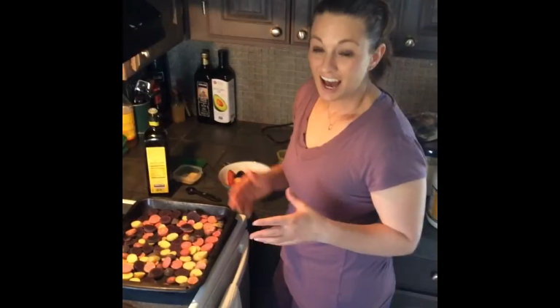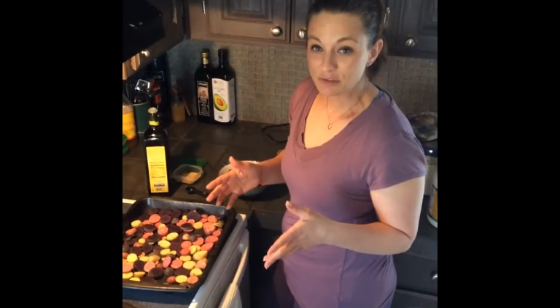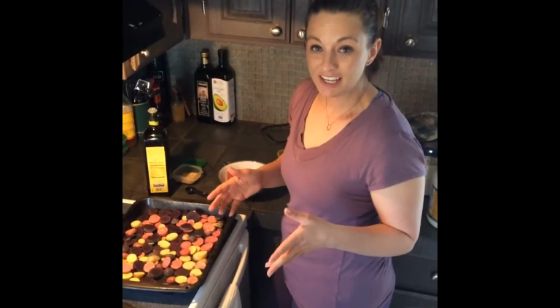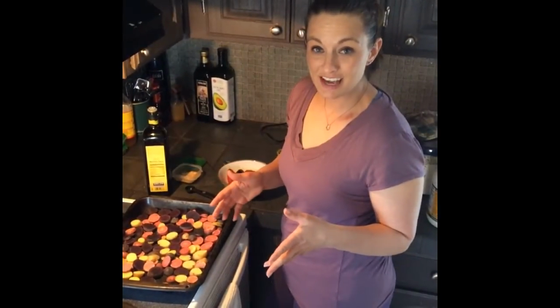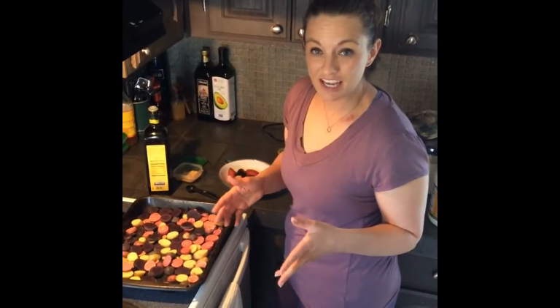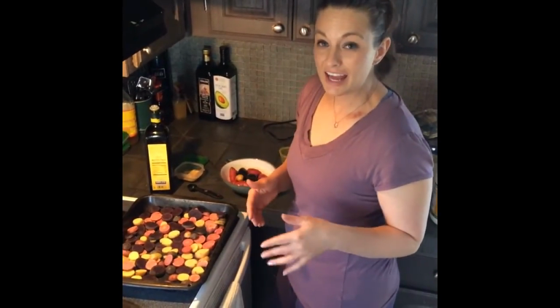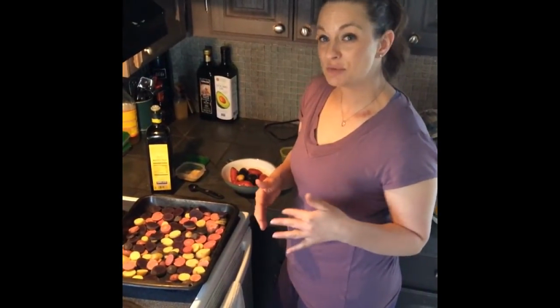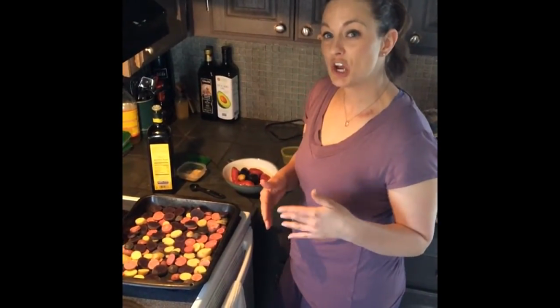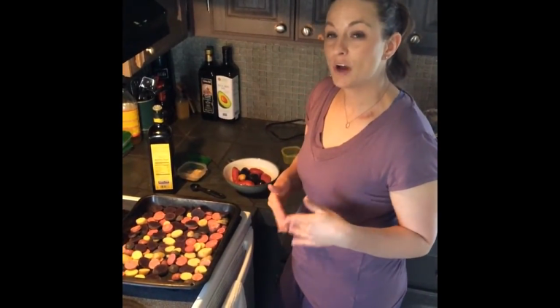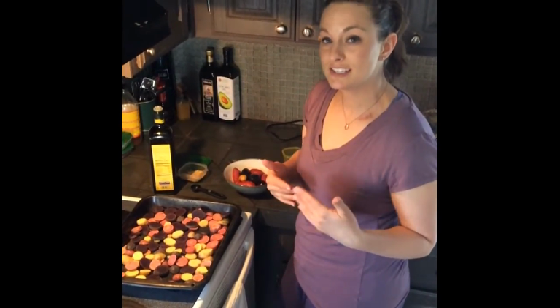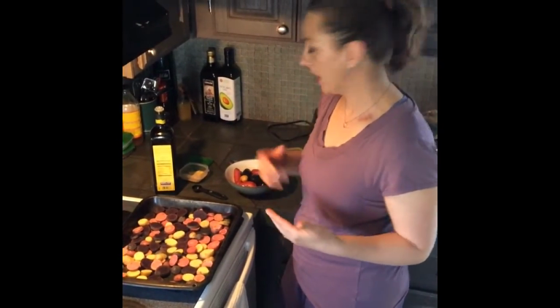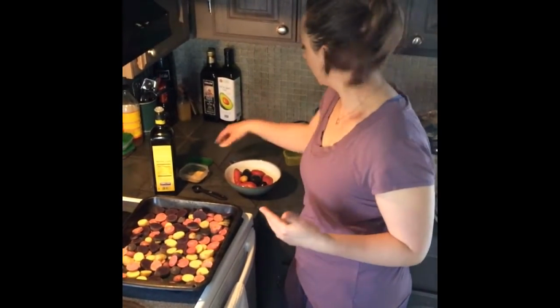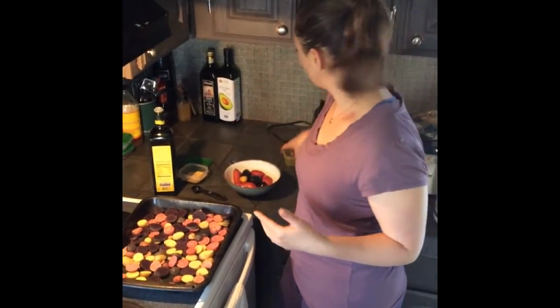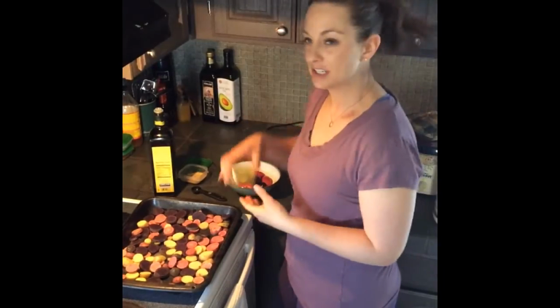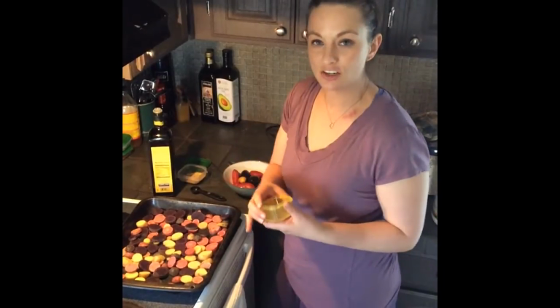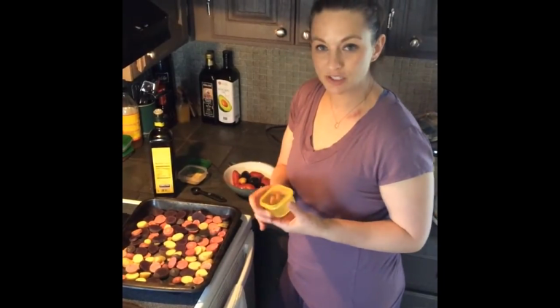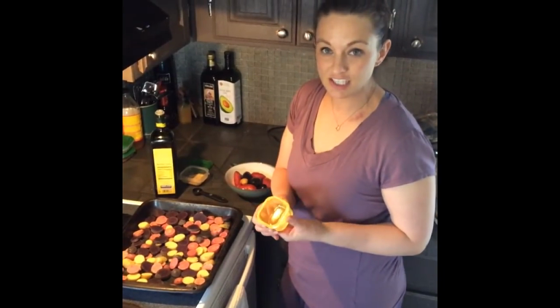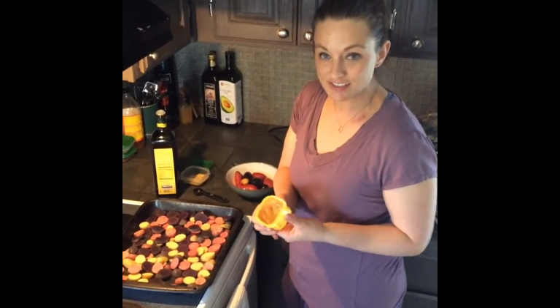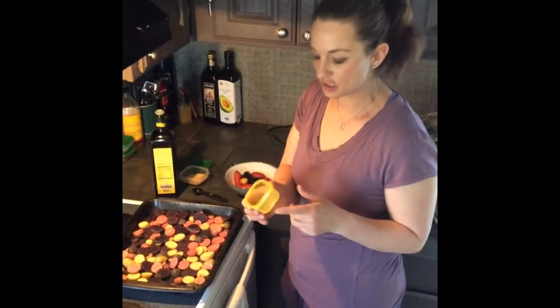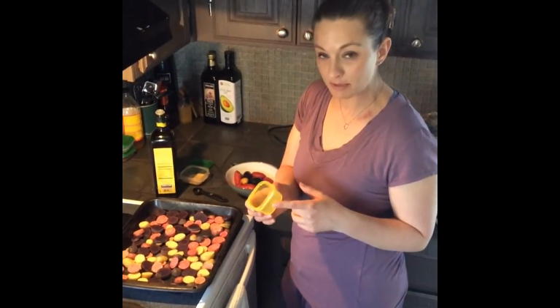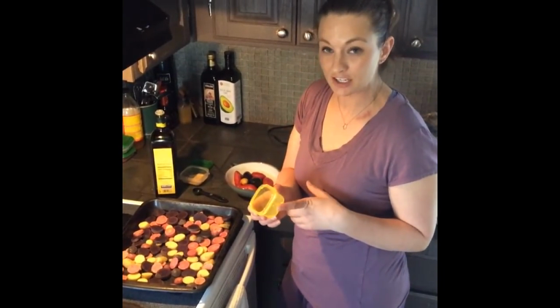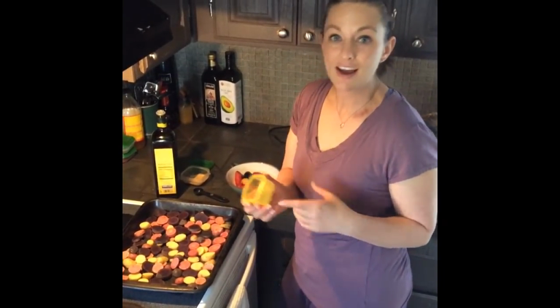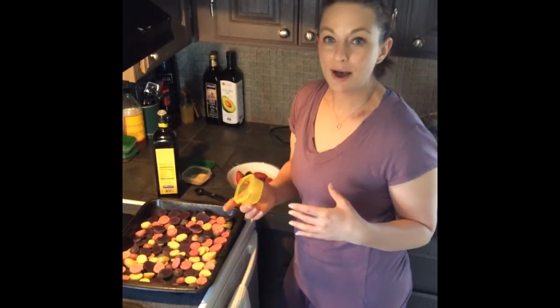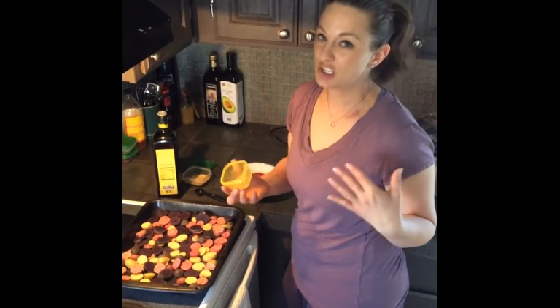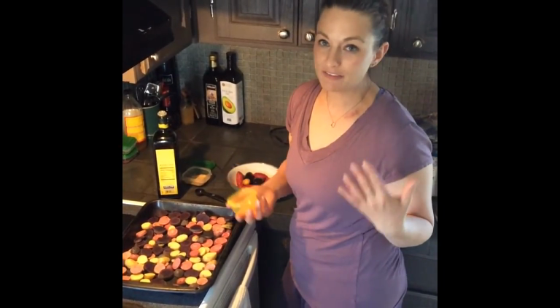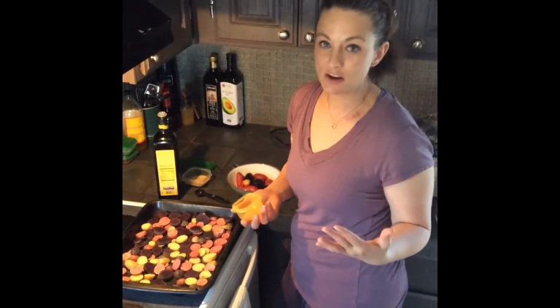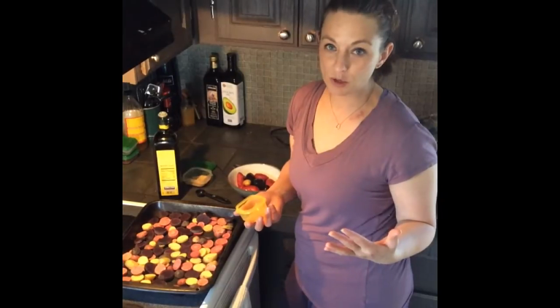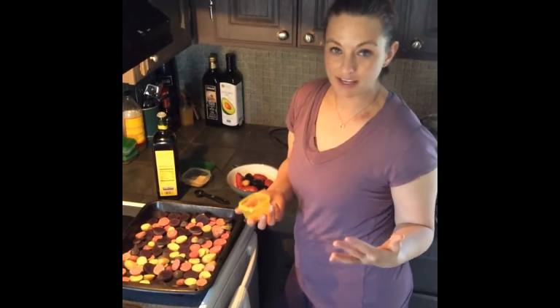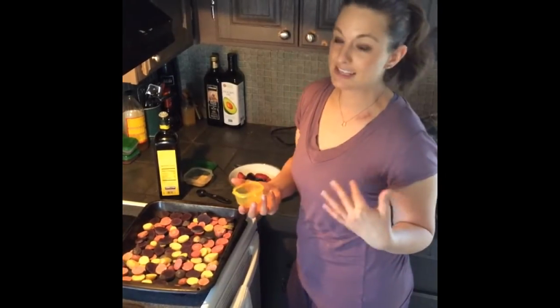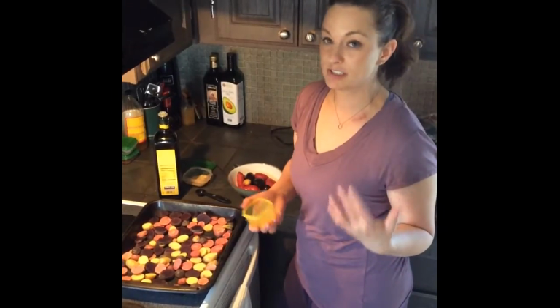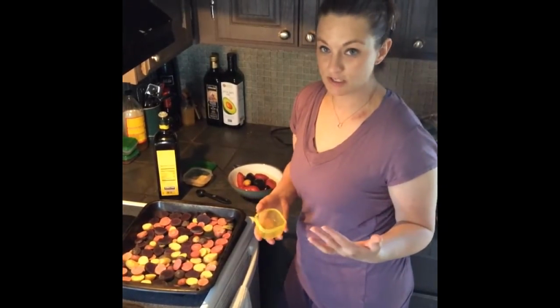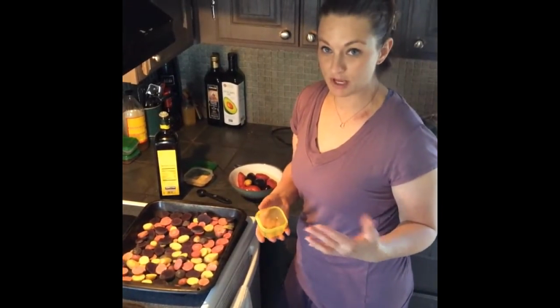Hi everybody, it's Stephanie and I just want to show you one easy way to get your yellow container that's really delicious. This is your carb container. You don't have to settle for boring rice in the same old, same old every week.